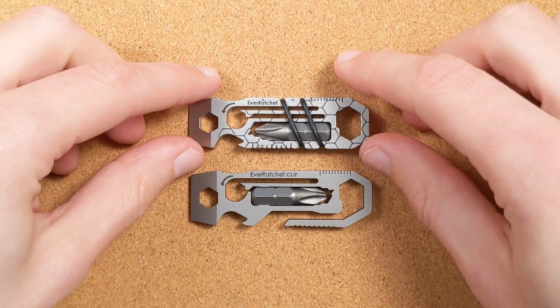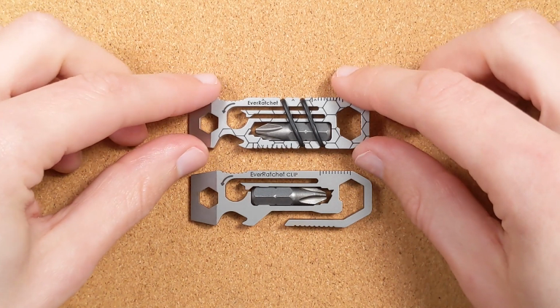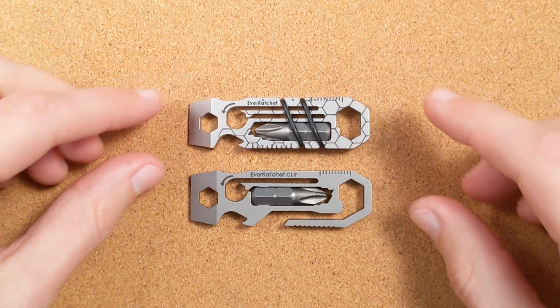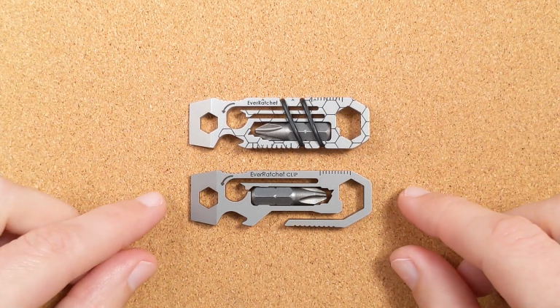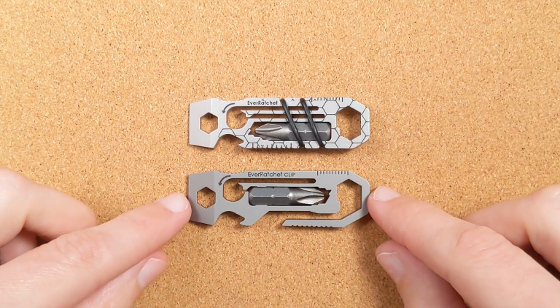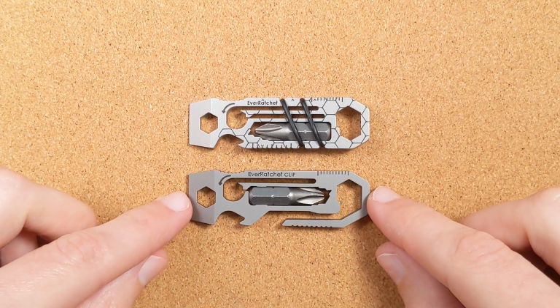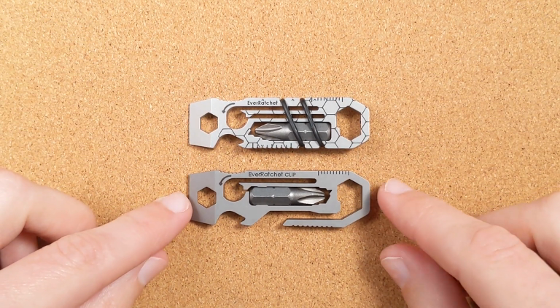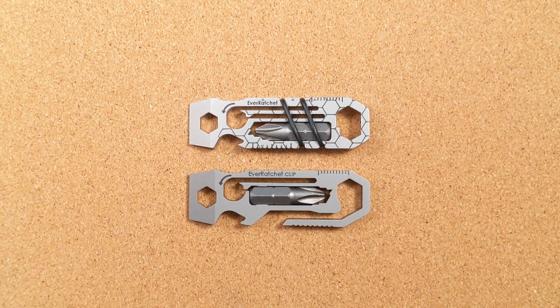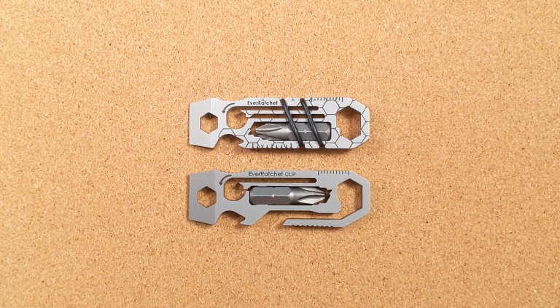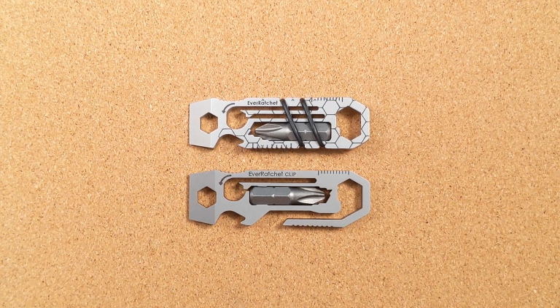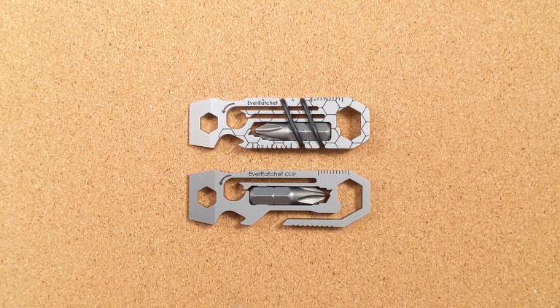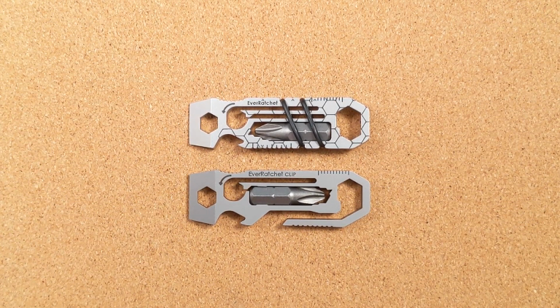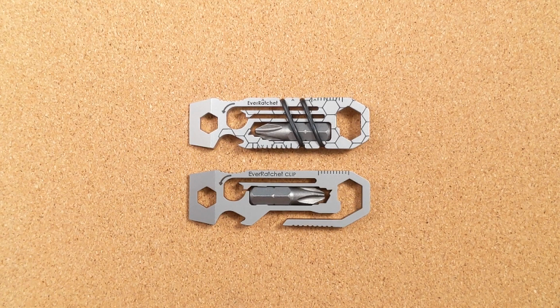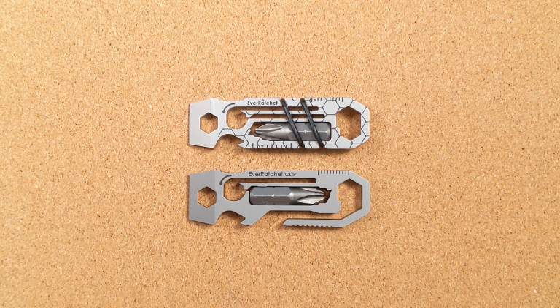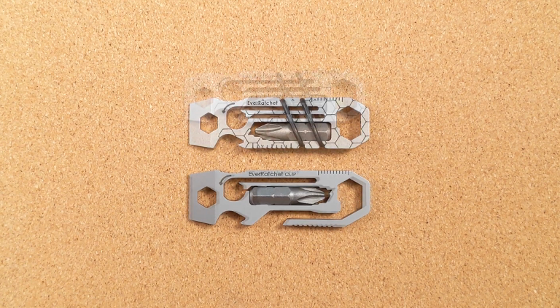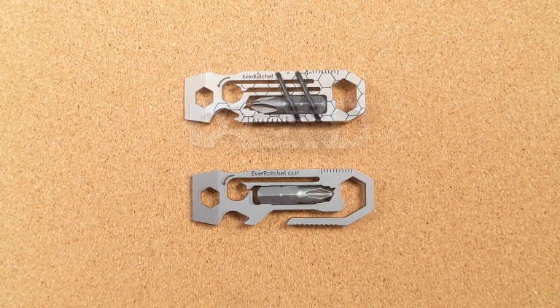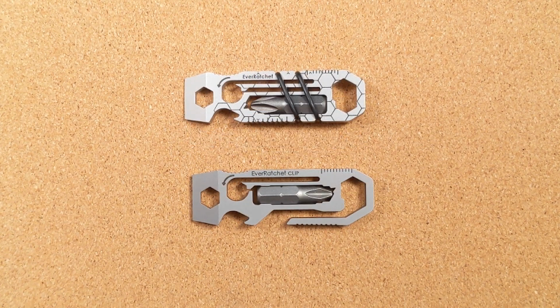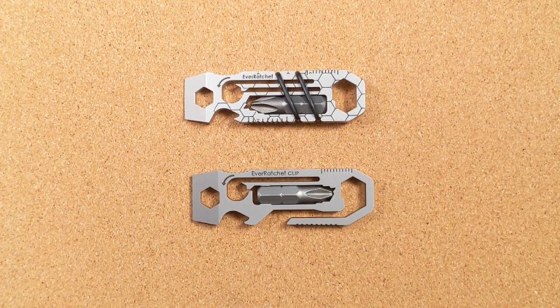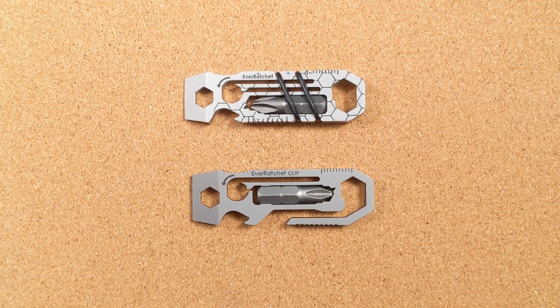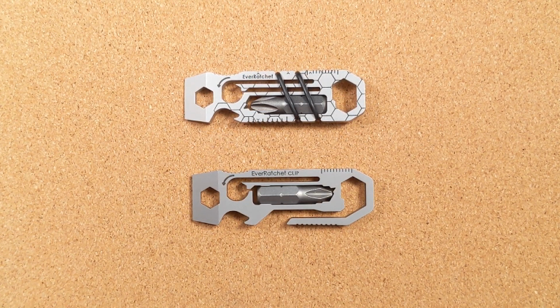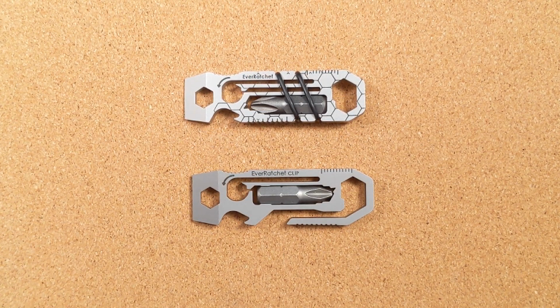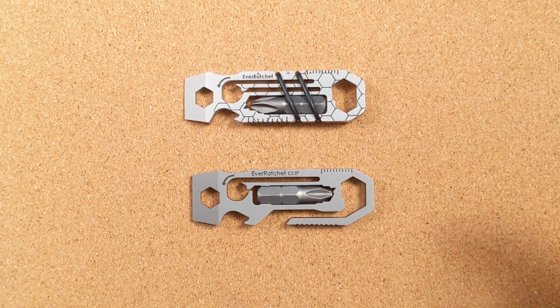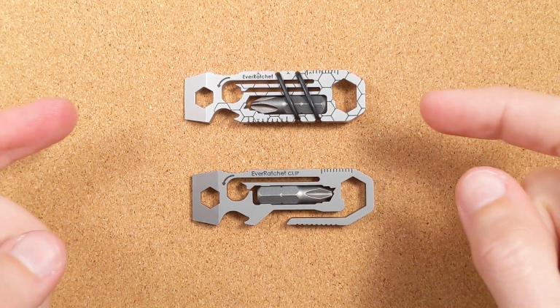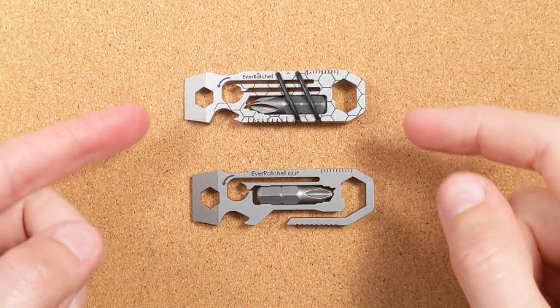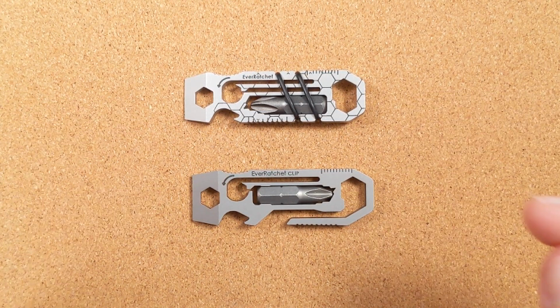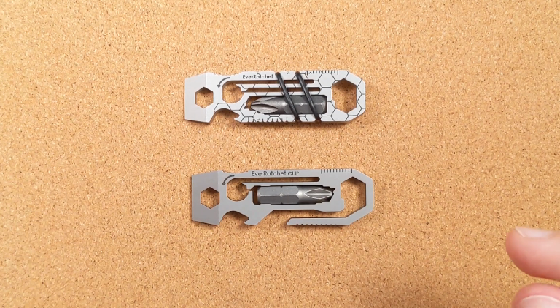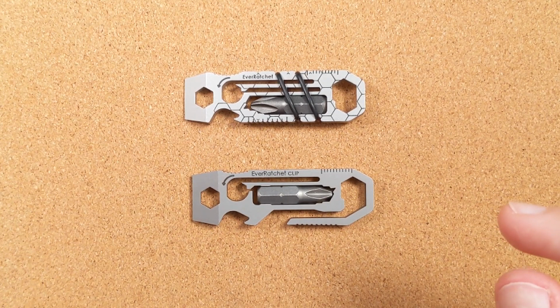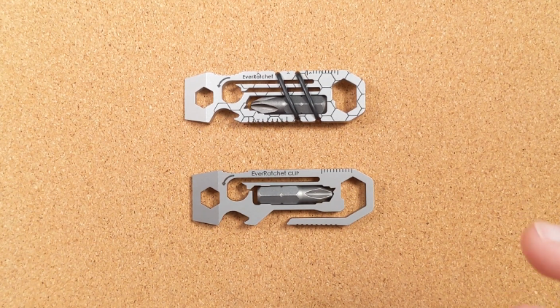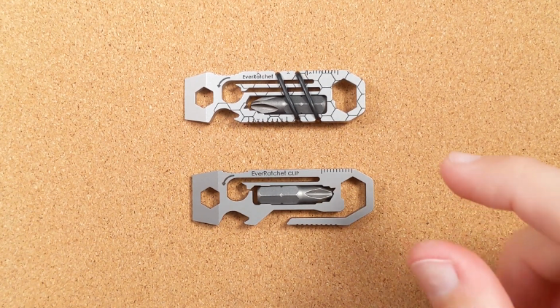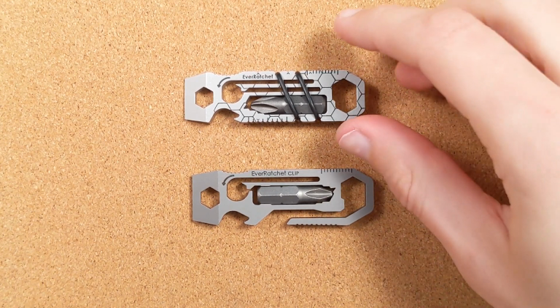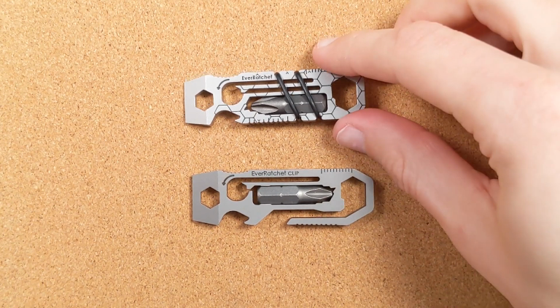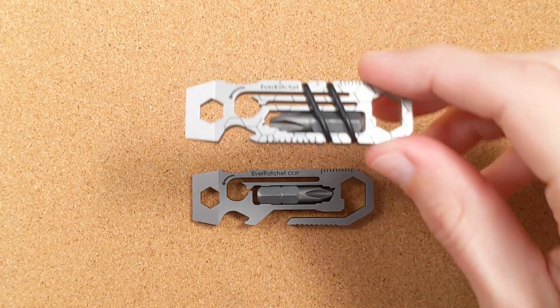So what do we have here? Let's talk about what is actually going on with these and what makes them so dang clever. Let's talk about some of the features they've packed into these. For the most part it's the same between the two, and I'll call out where things differ as we go.